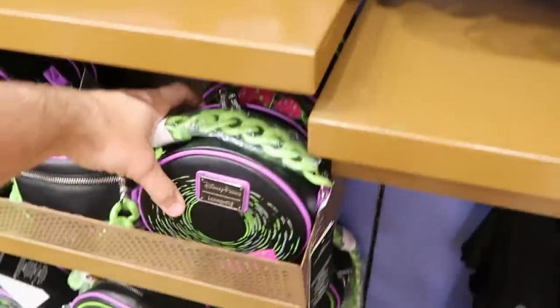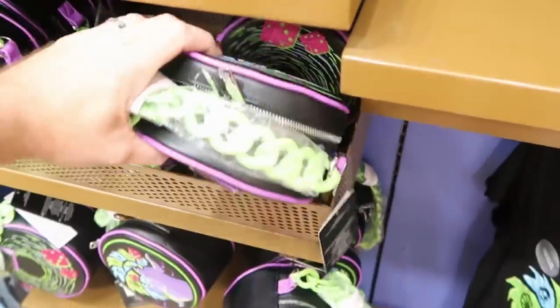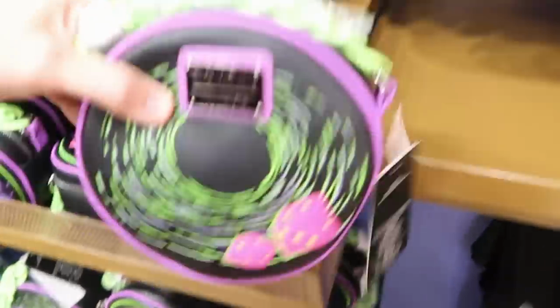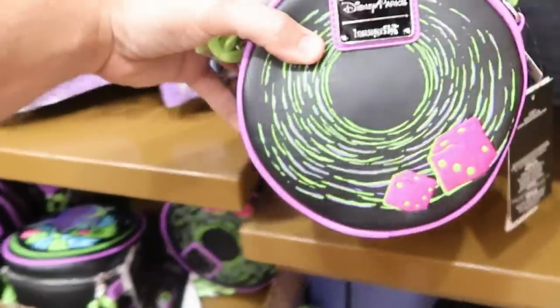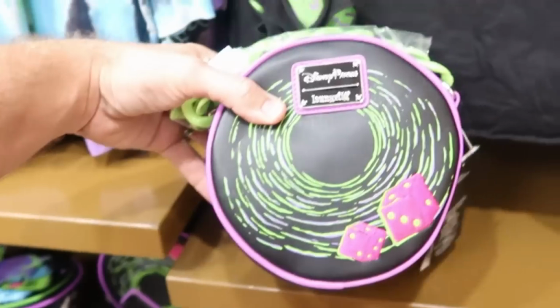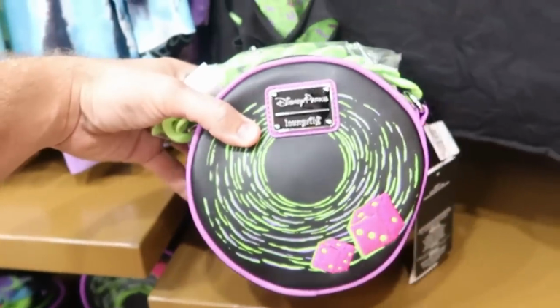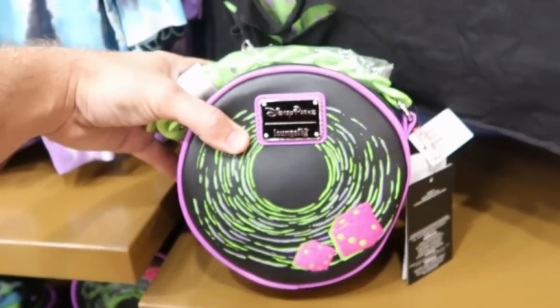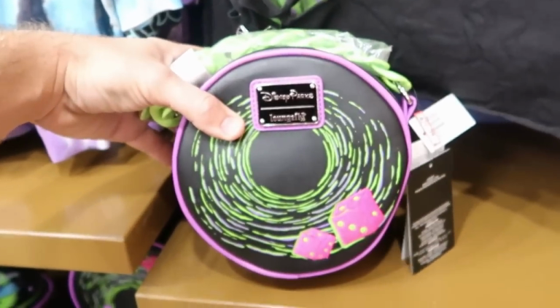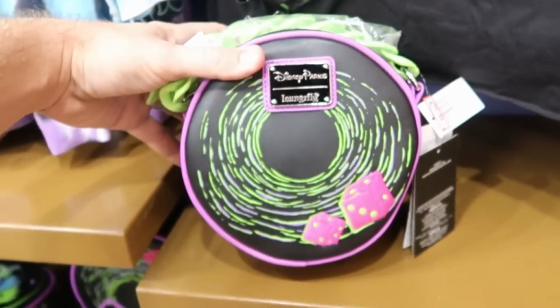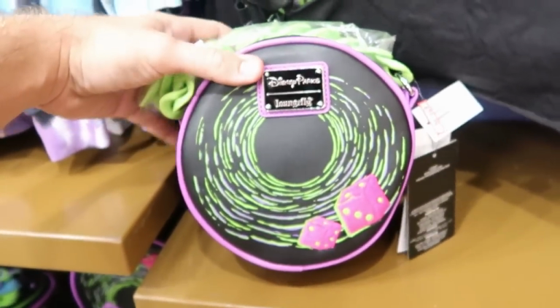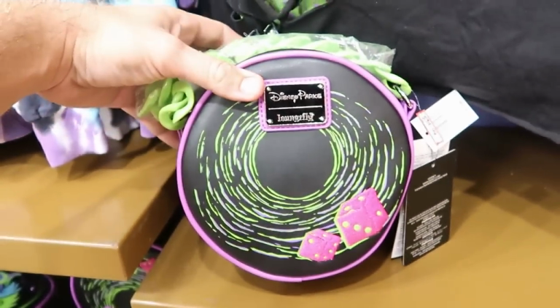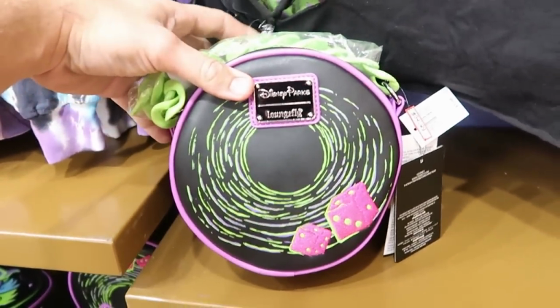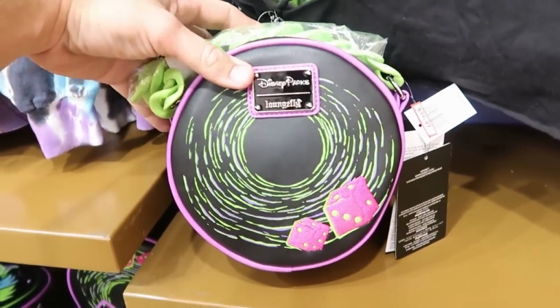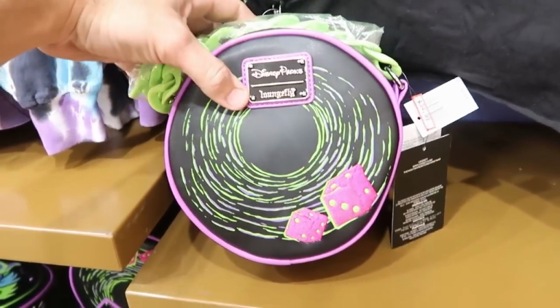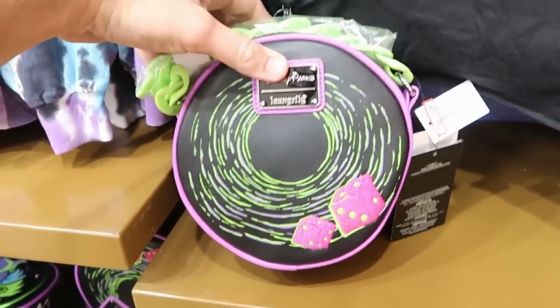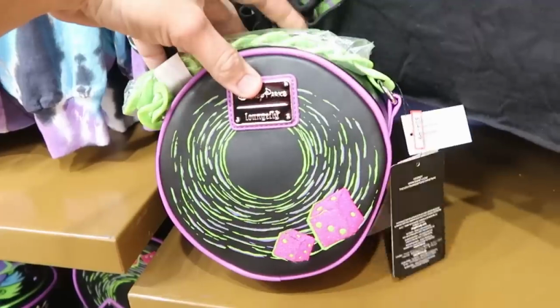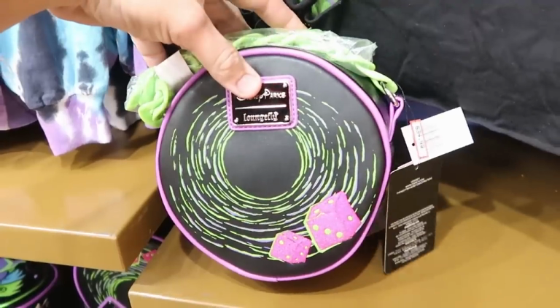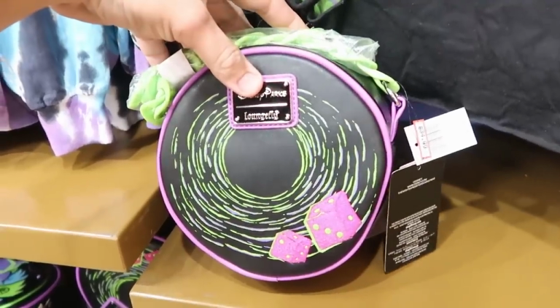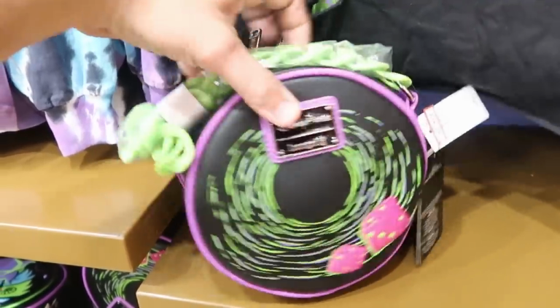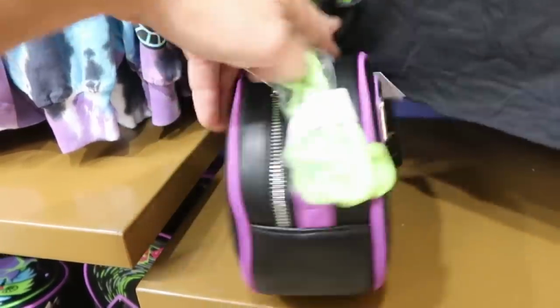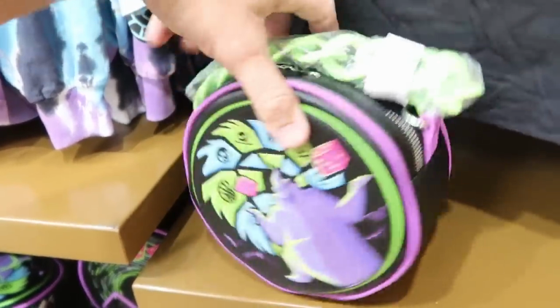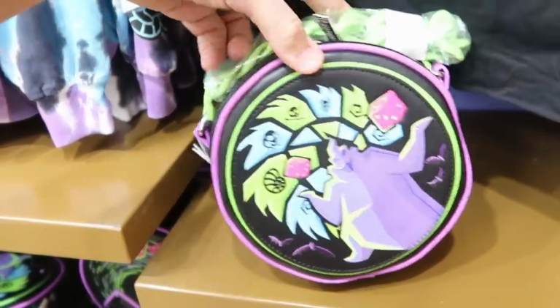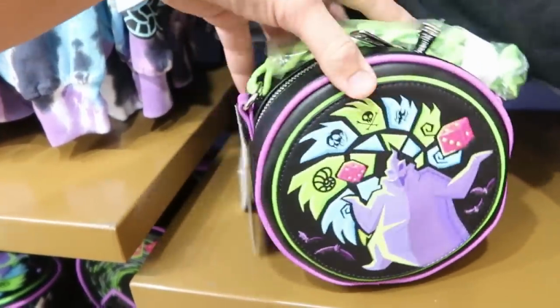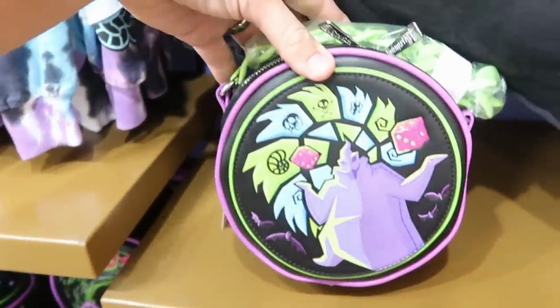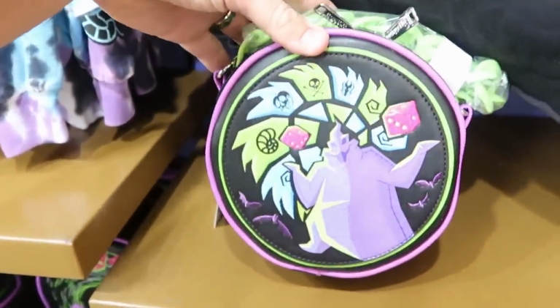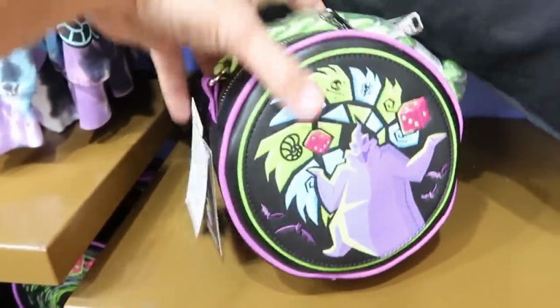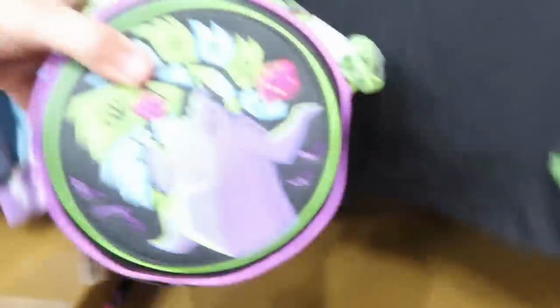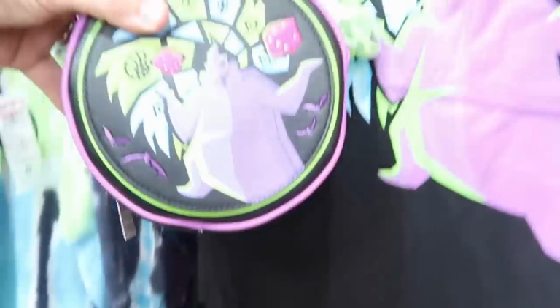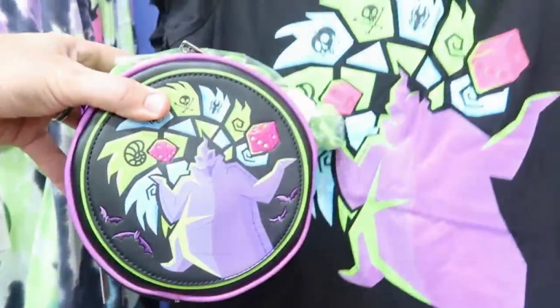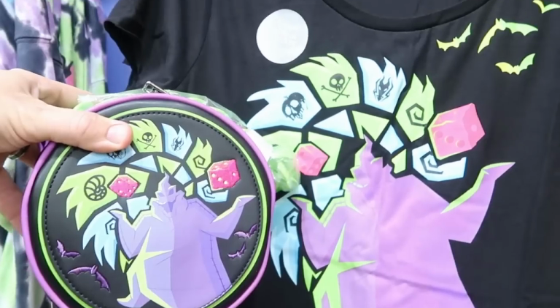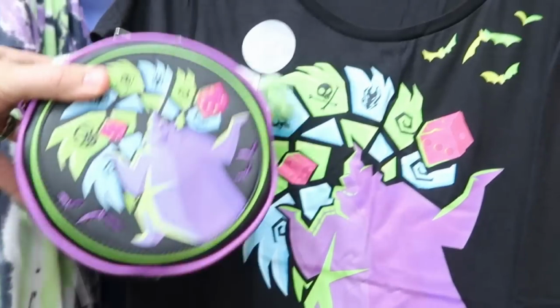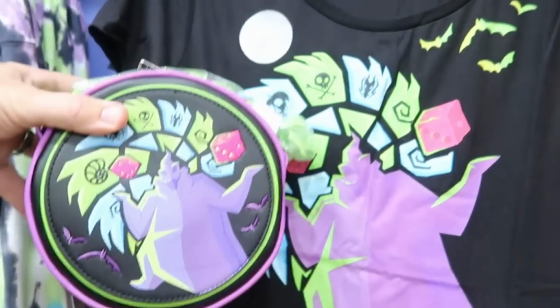Down here is an awesome Disney Parks Loungefly bag — the backside has Oogie Boogie's dice embroidered on it — $34.99 from $70. The front of this bag just goes perfectly with everything they have here with the Oogie Boogie theme.